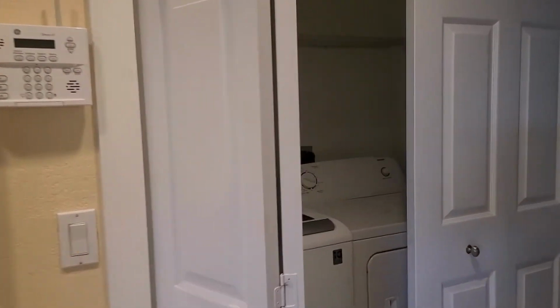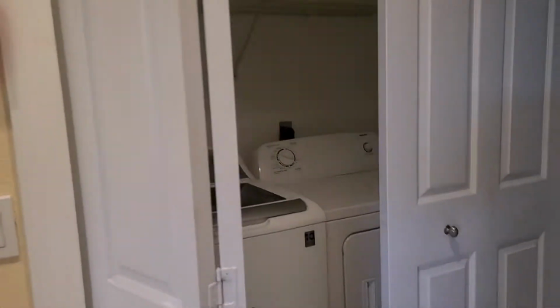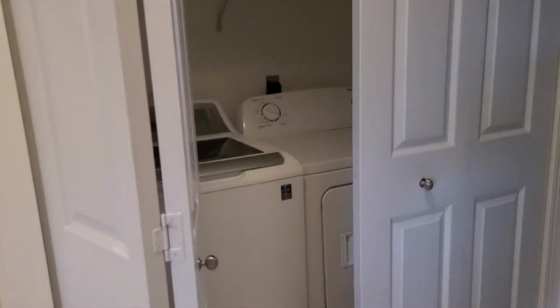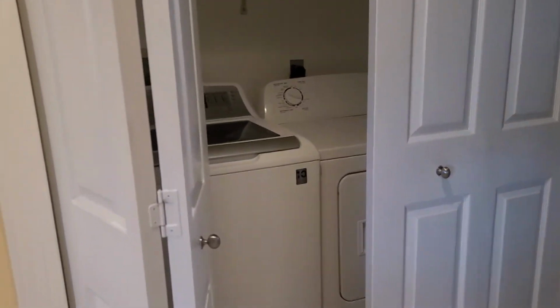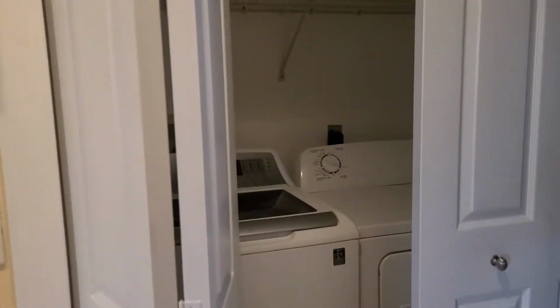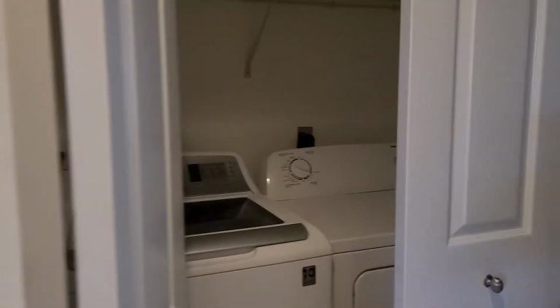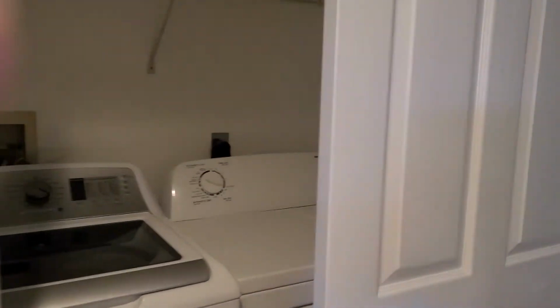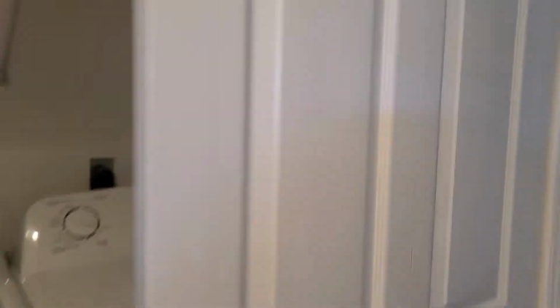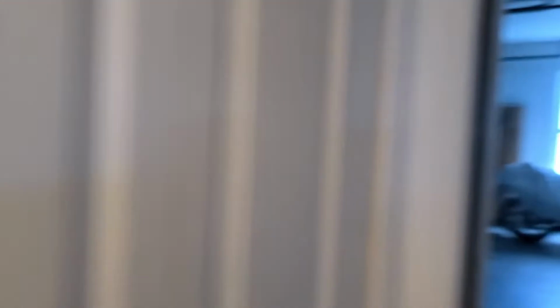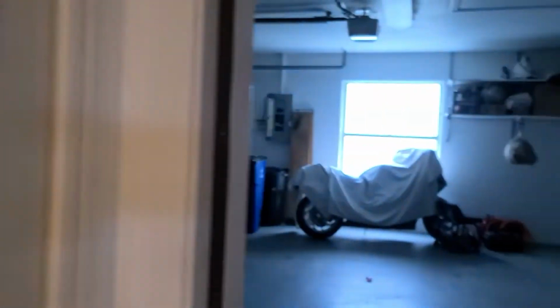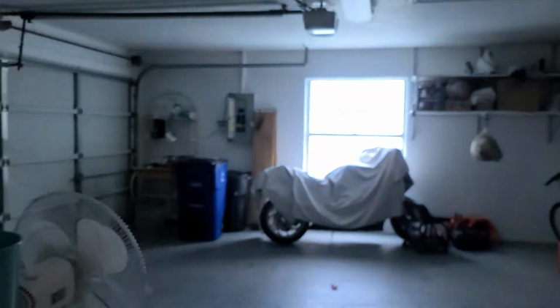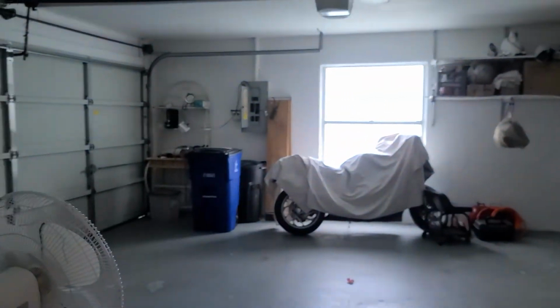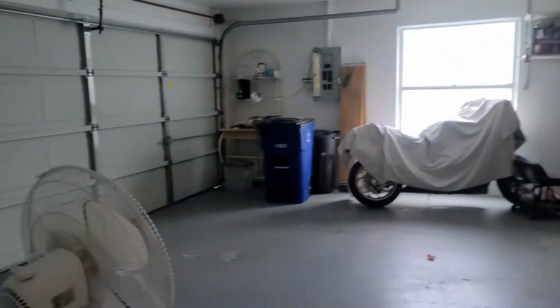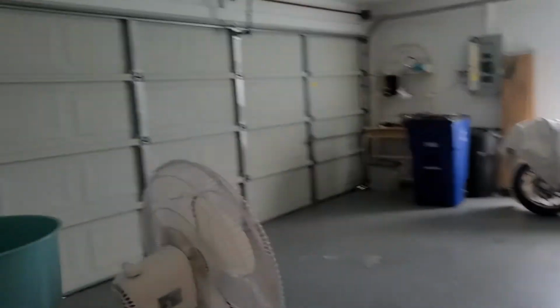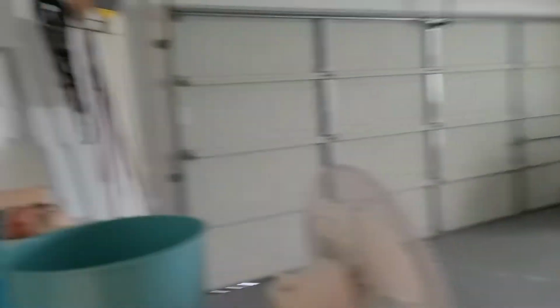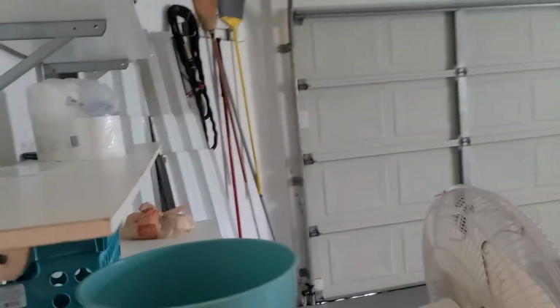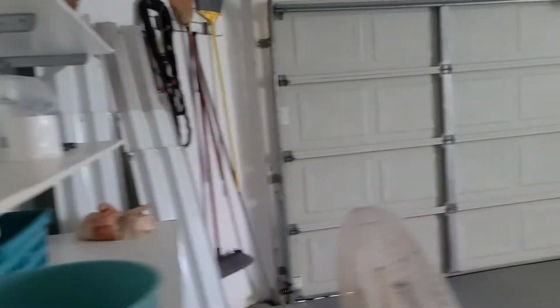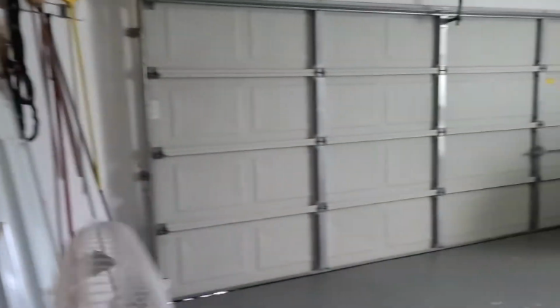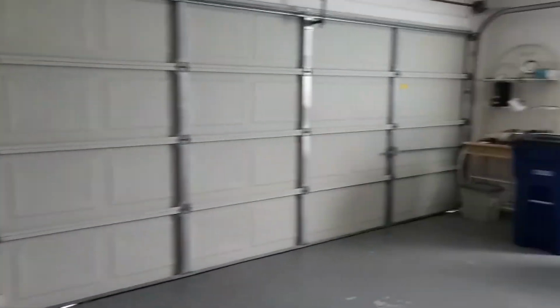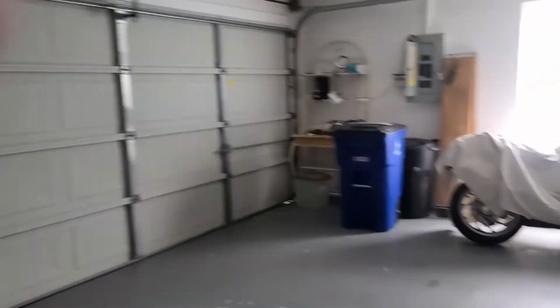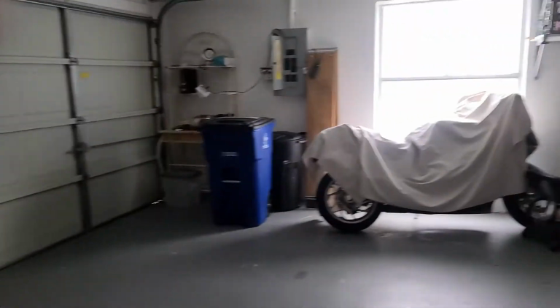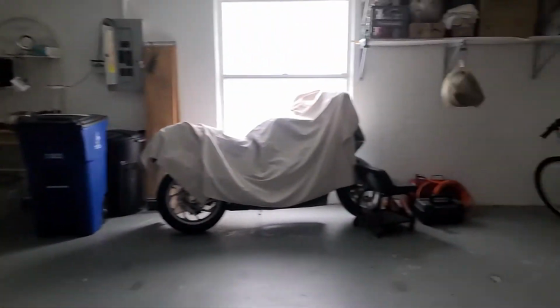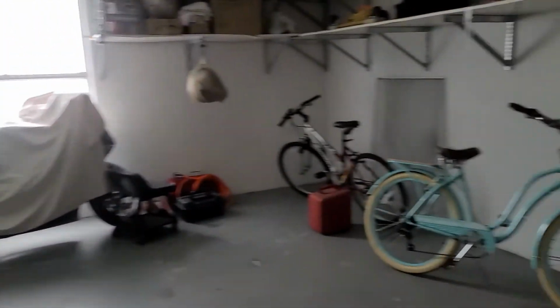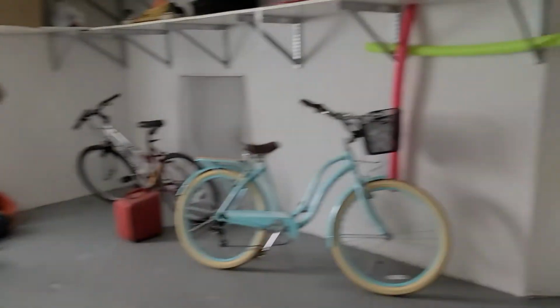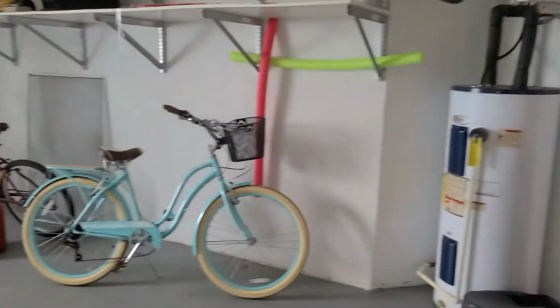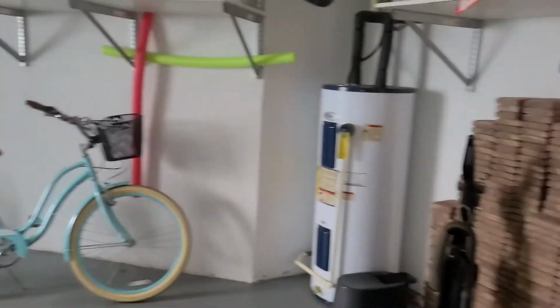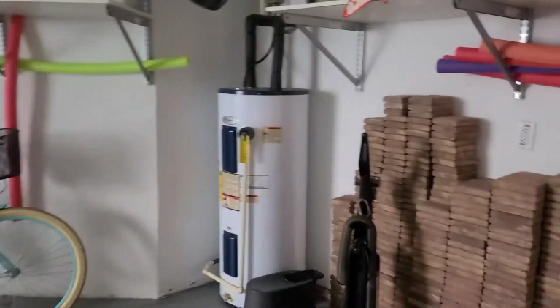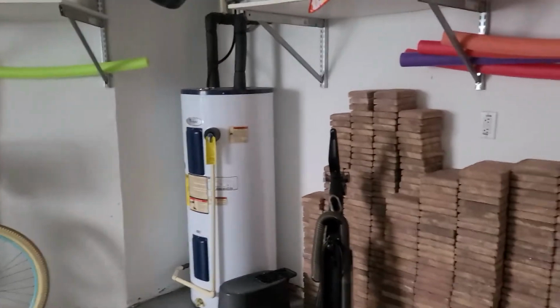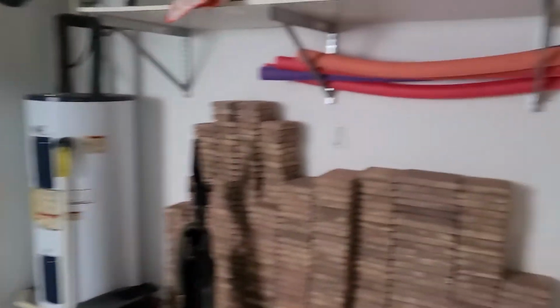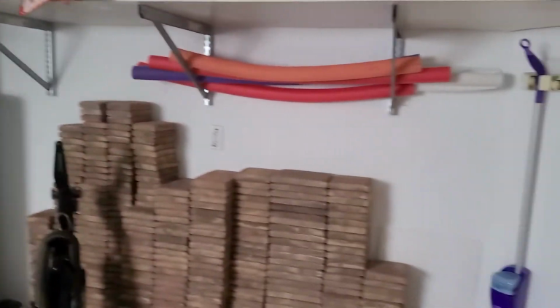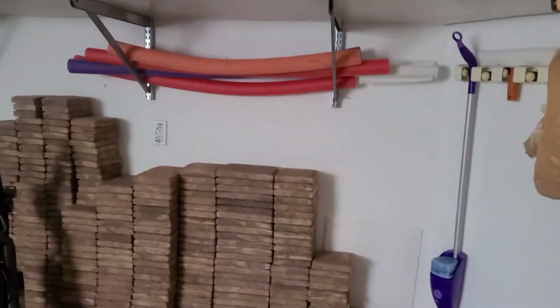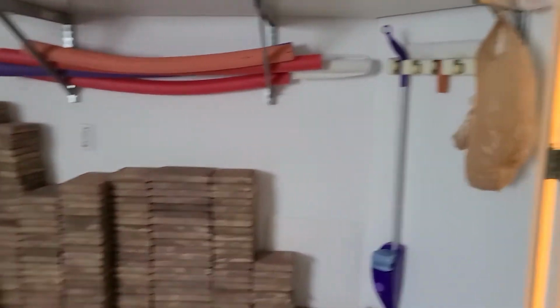That's where your washer and dryer is — I just opened it up. You've got a two-car garage. Just giving you a quick little peek on that. Looks good.